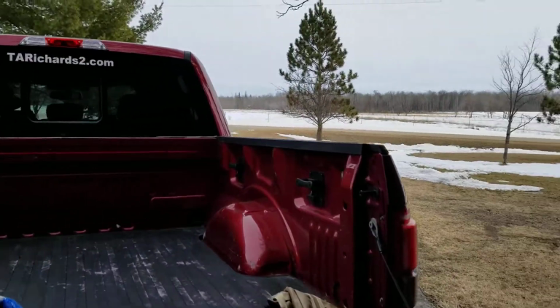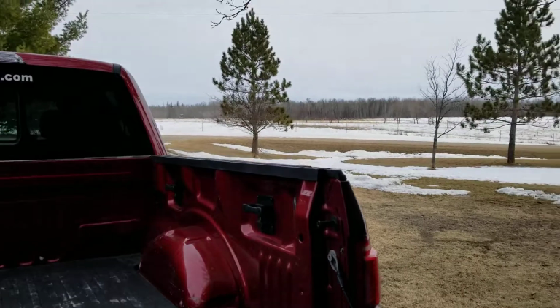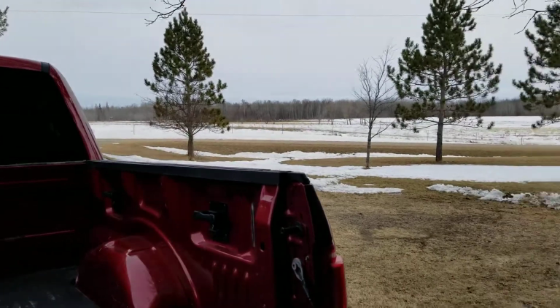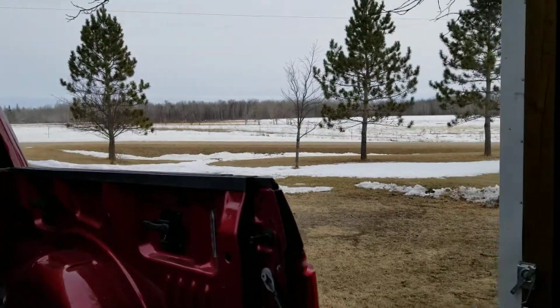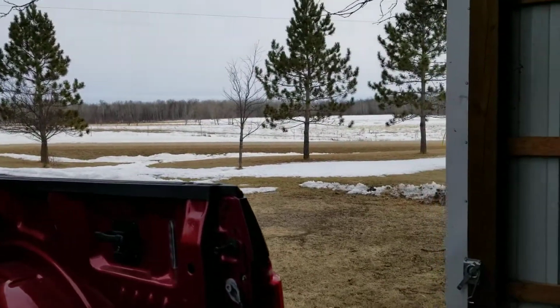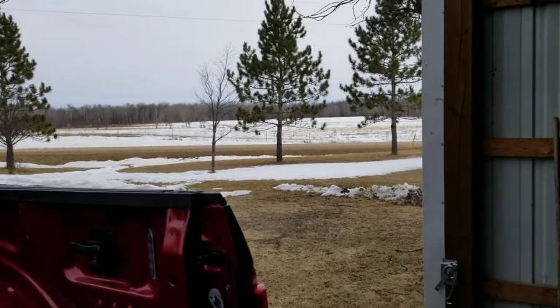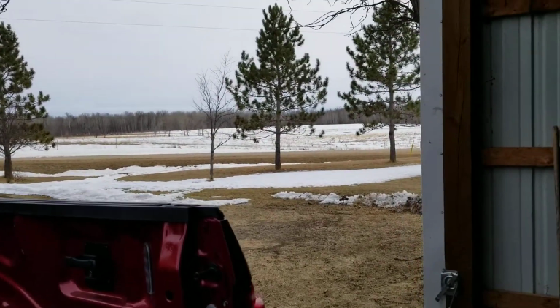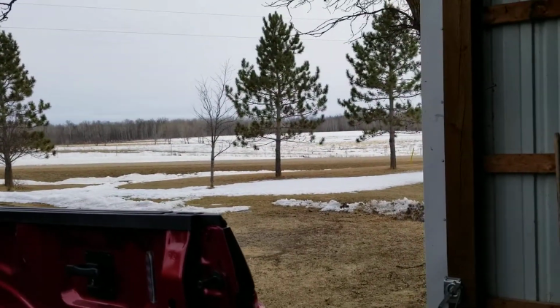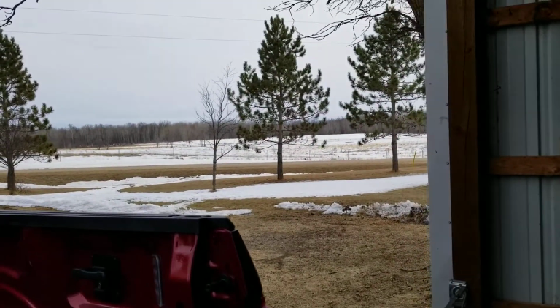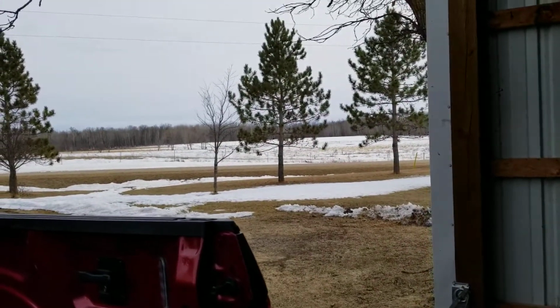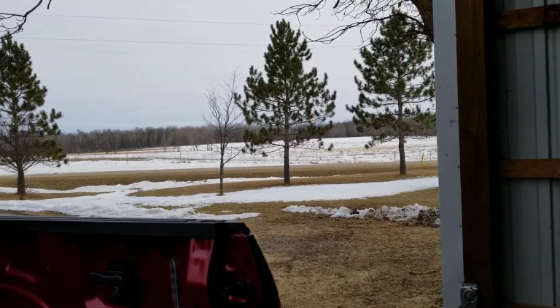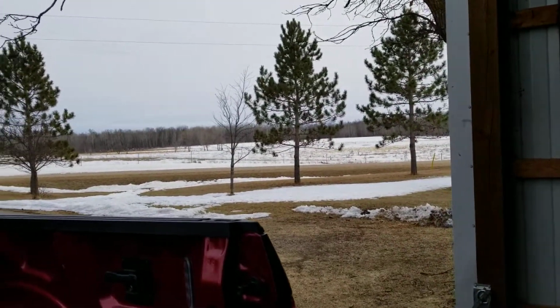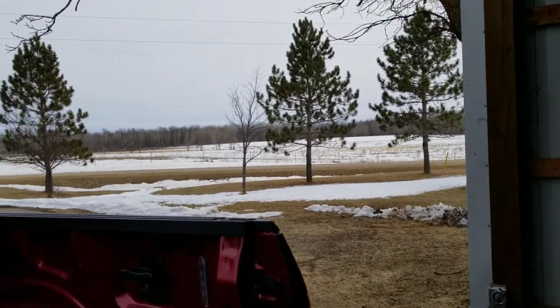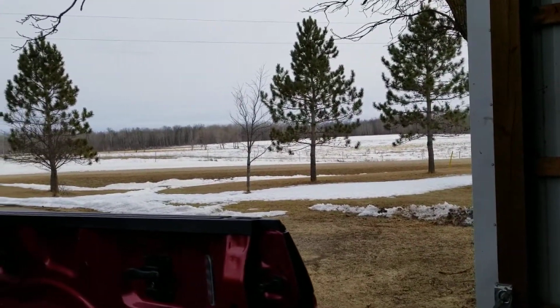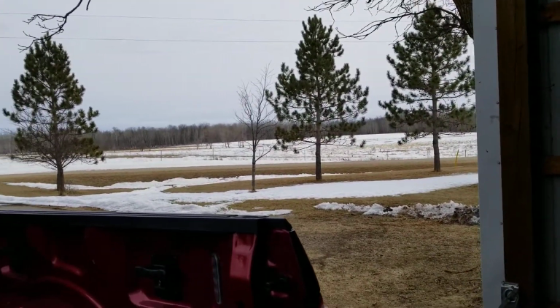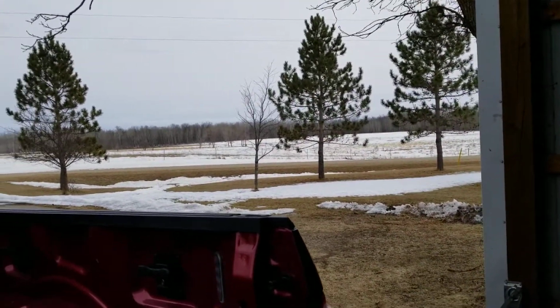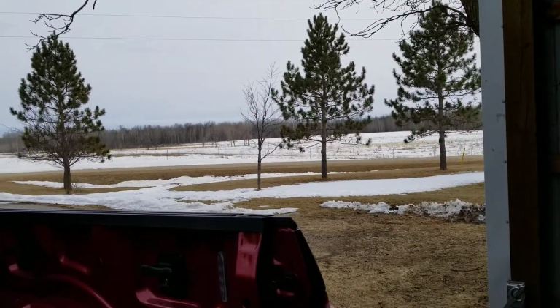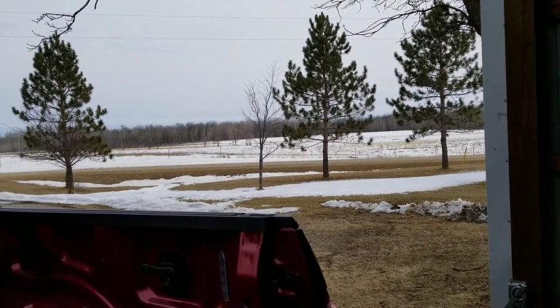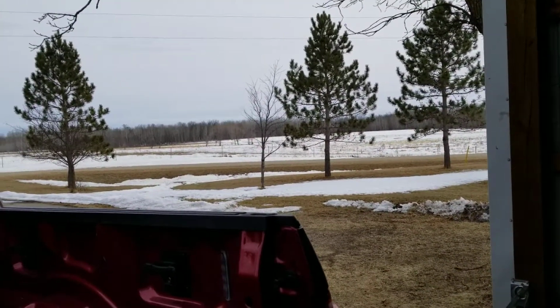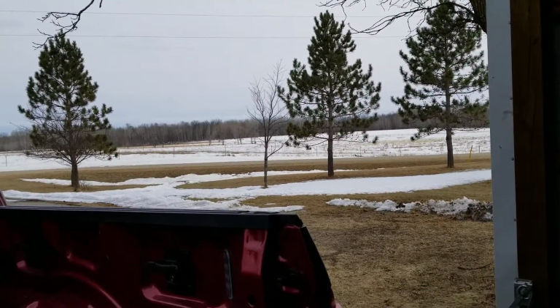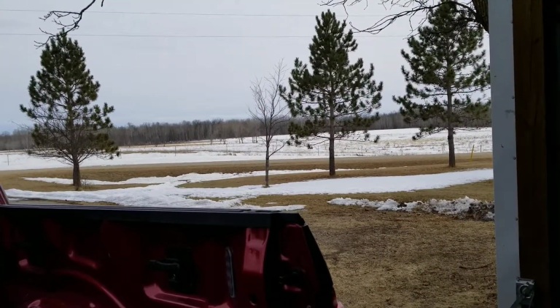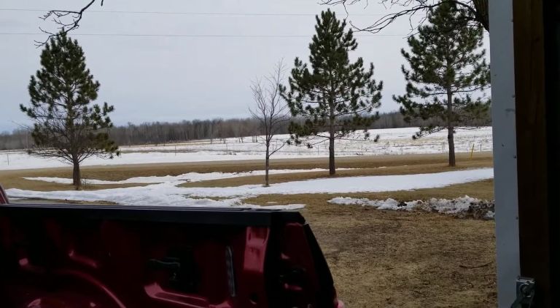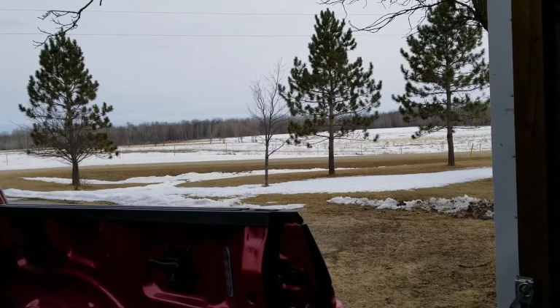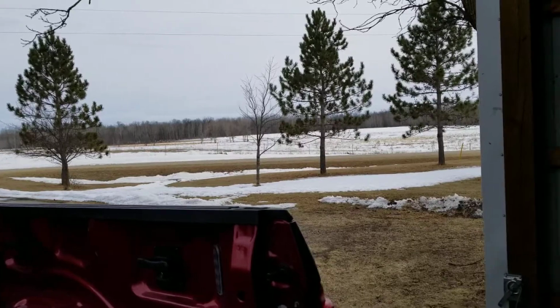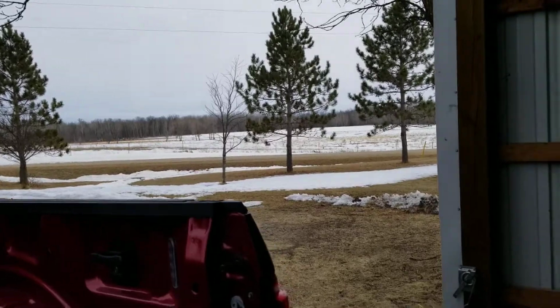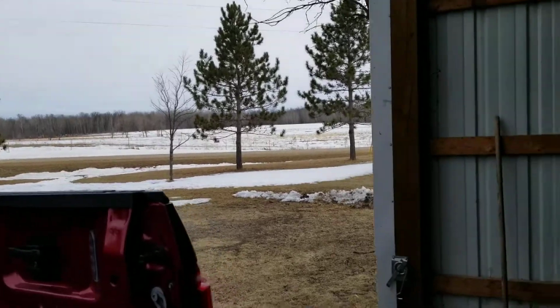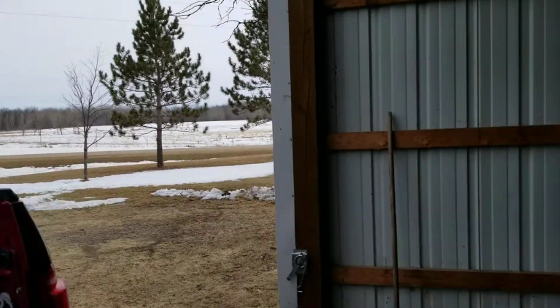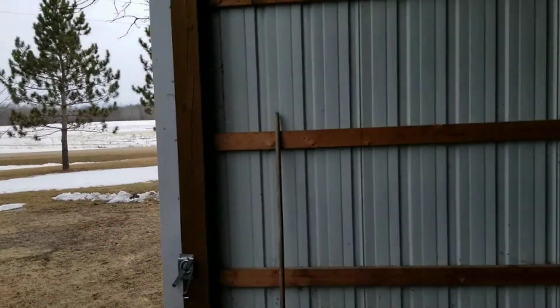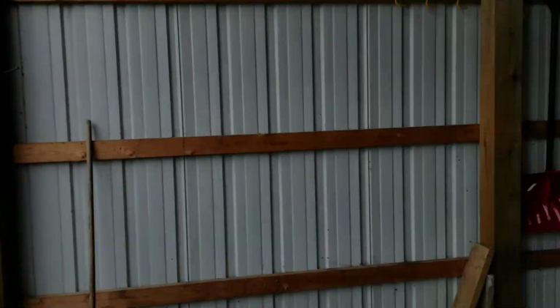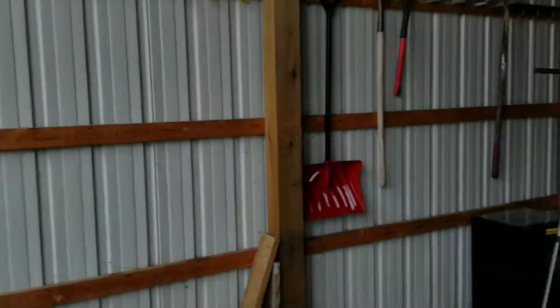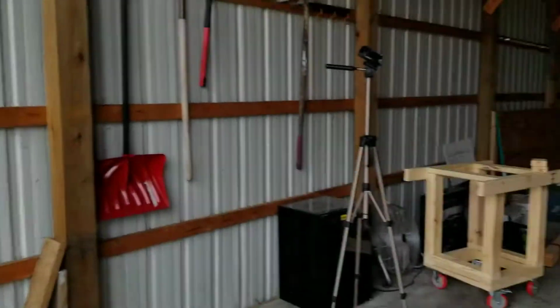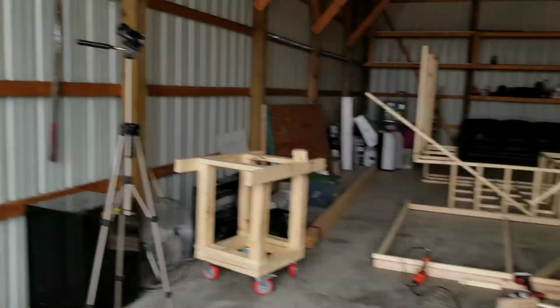I hear them. They're quiet now — they were making a lot of noise a minute ago.